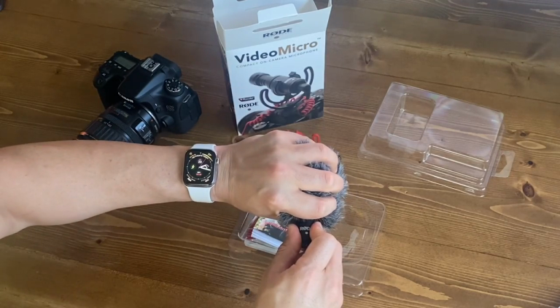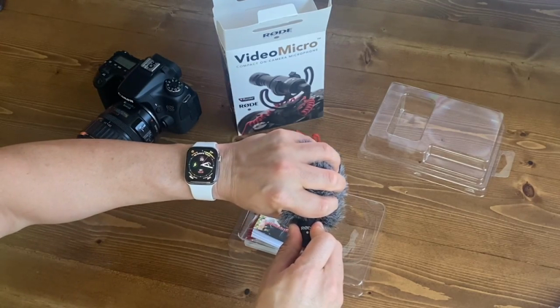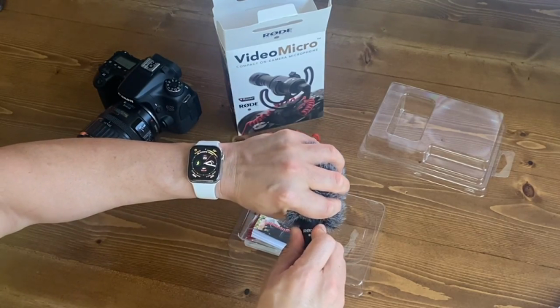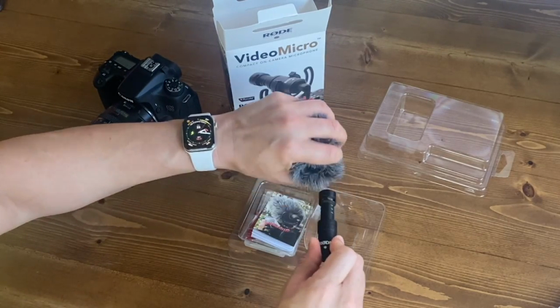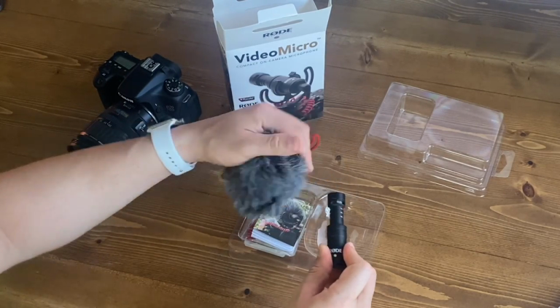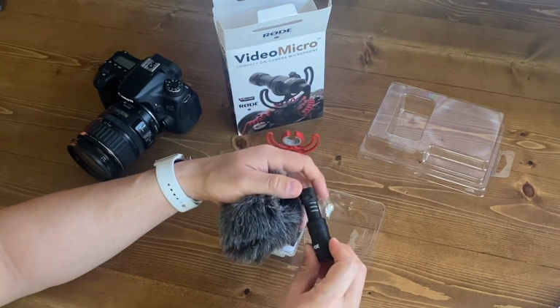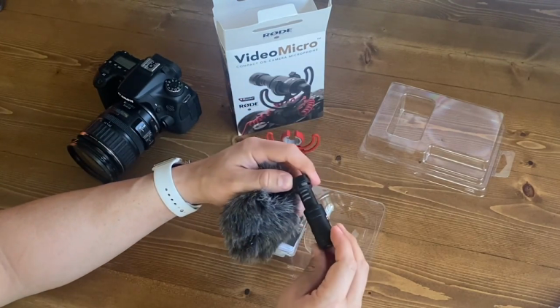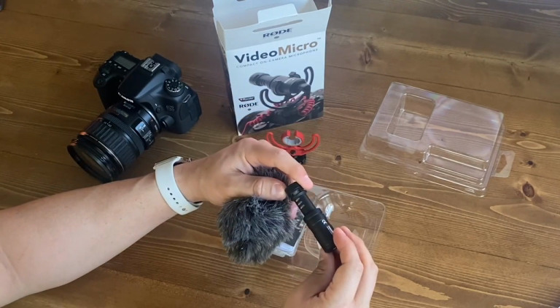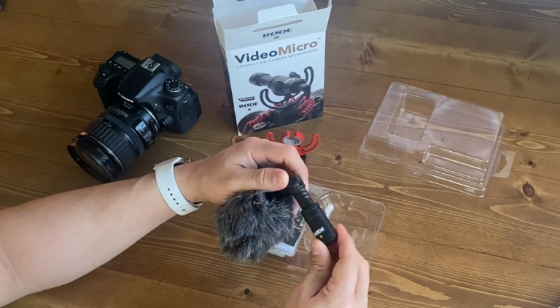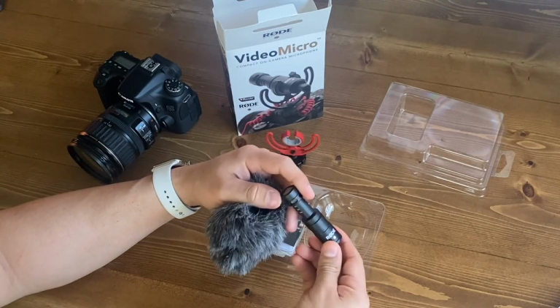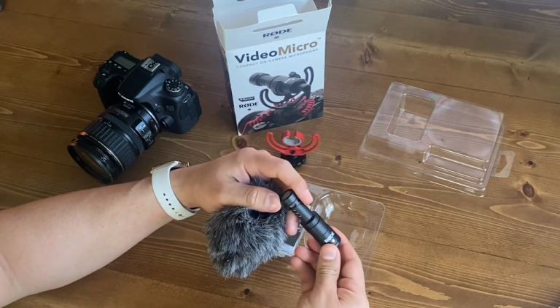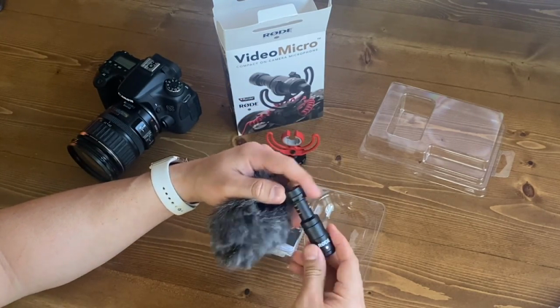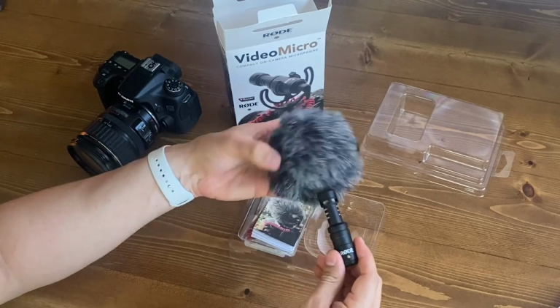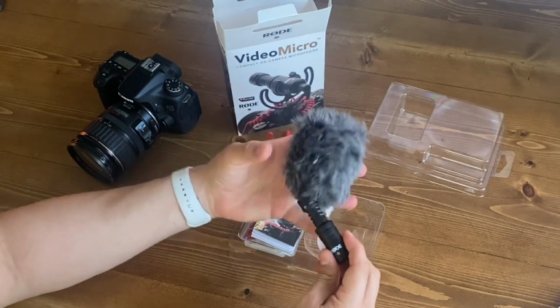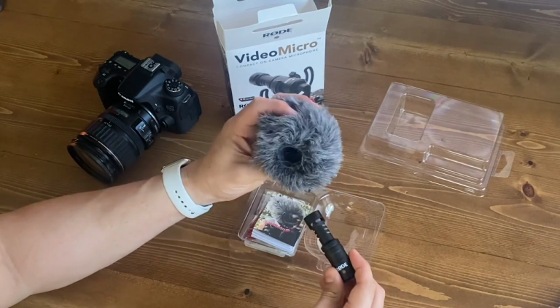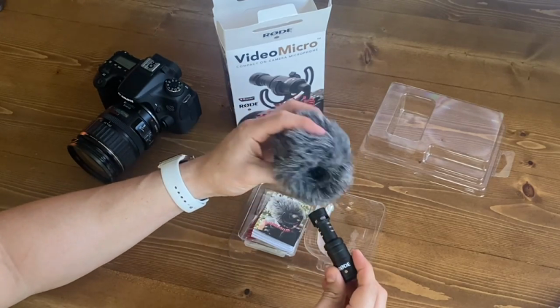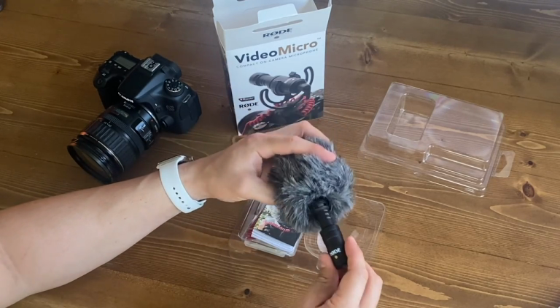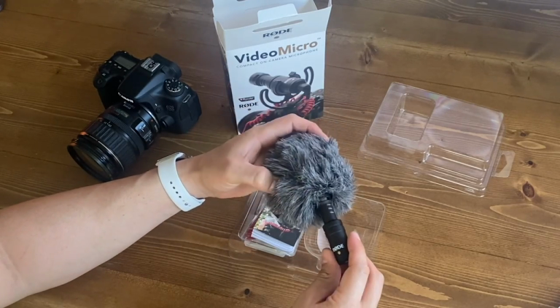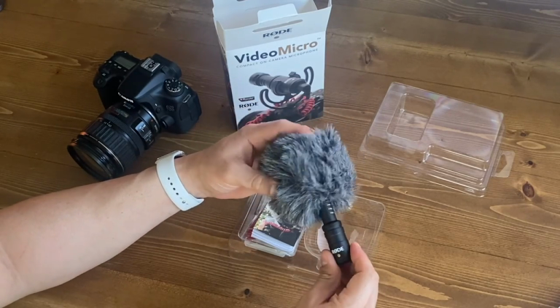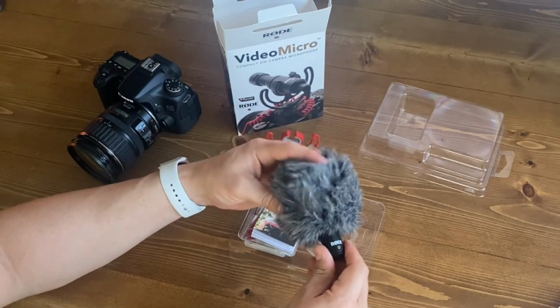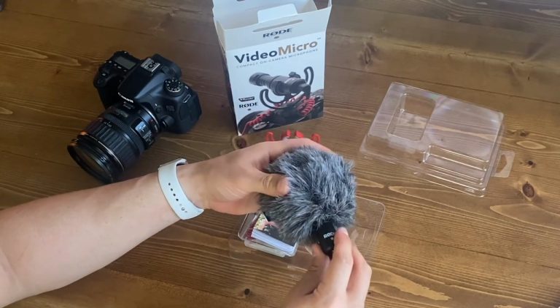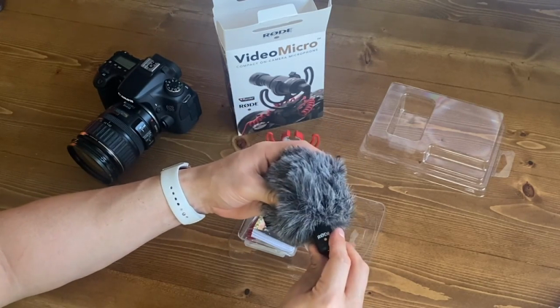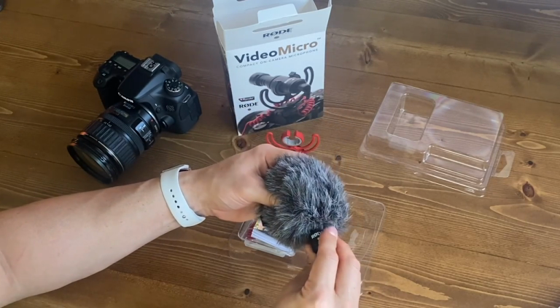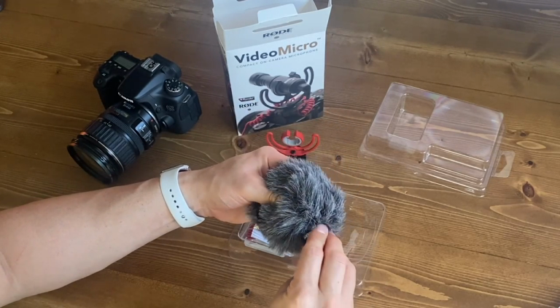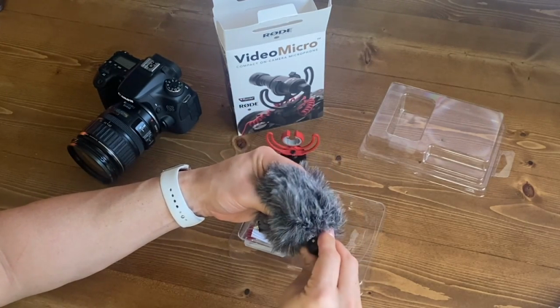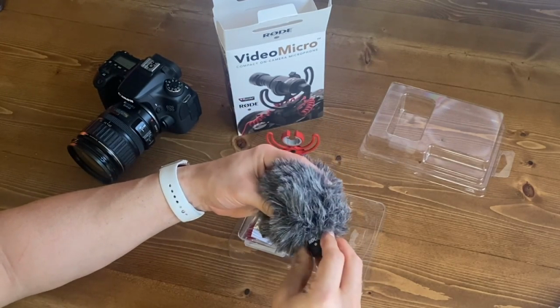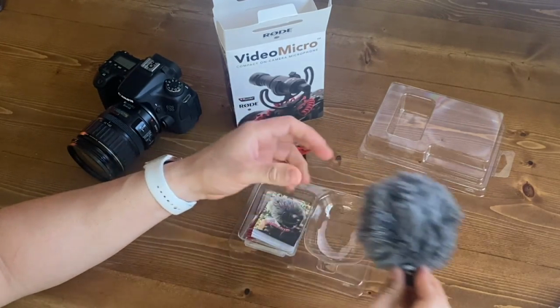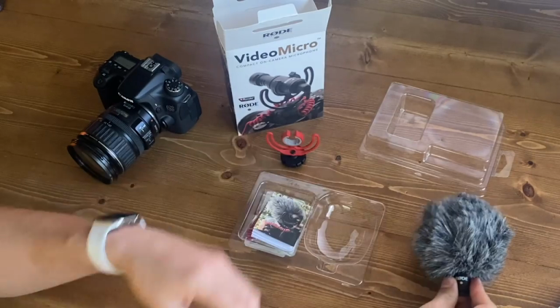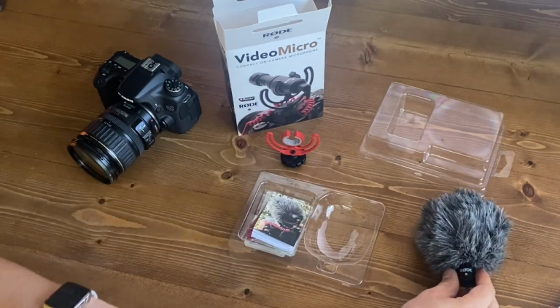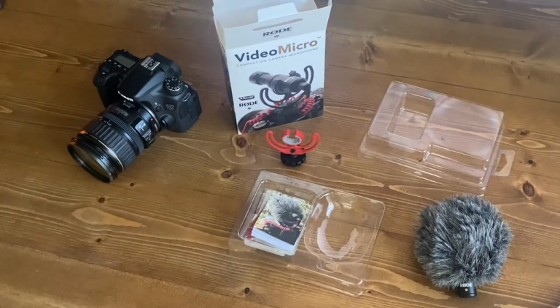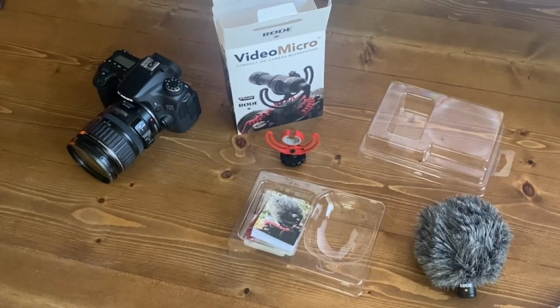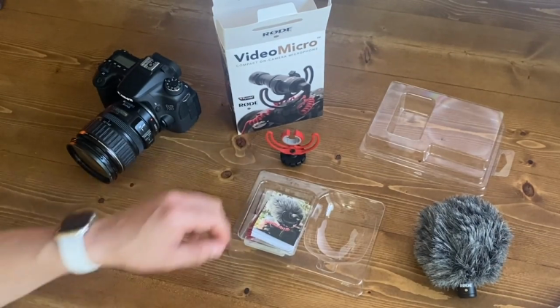And as you can see, it's on there pretty snug — that's great — you don't want it to slip and slide around while you have it recording your audio. Alright, so let's put that DeadCat off to the side for now.